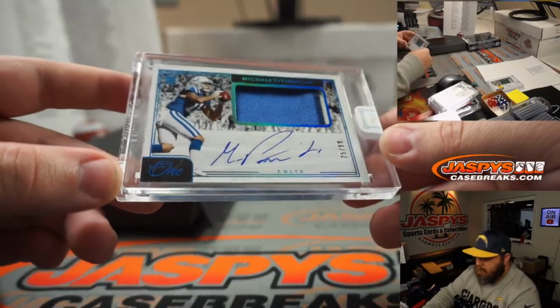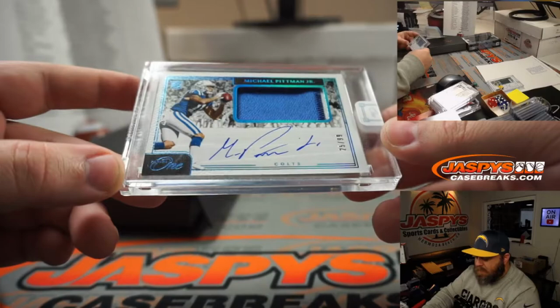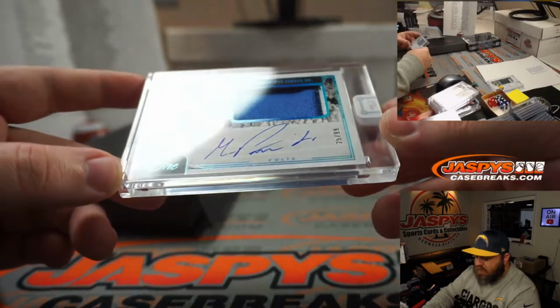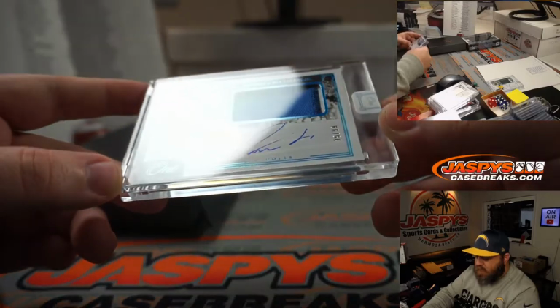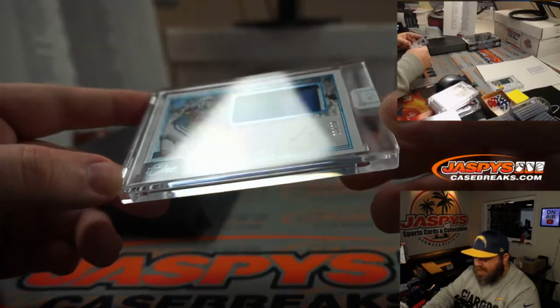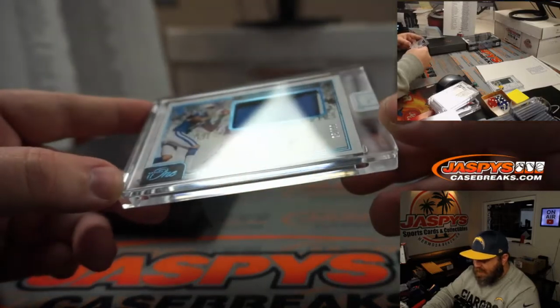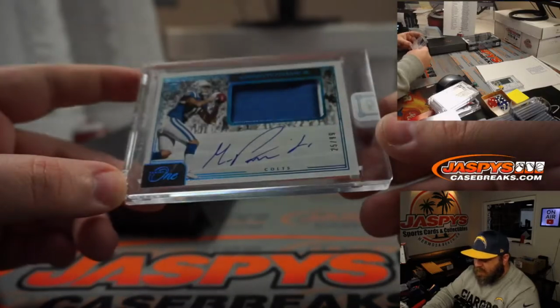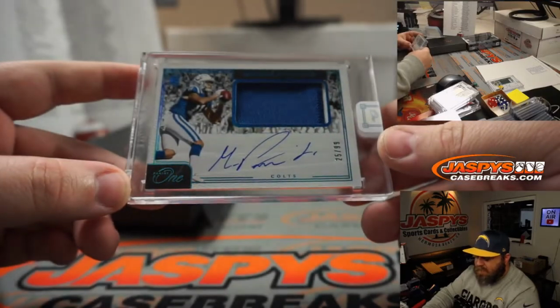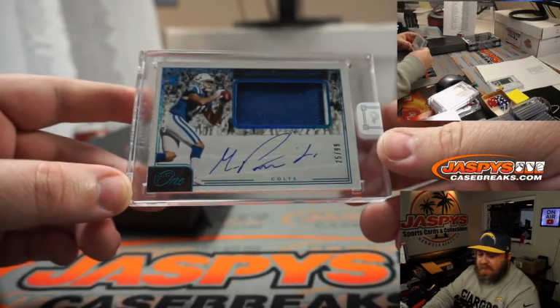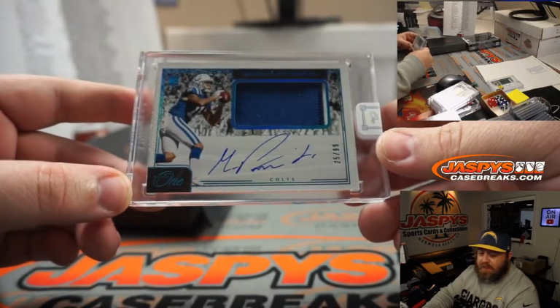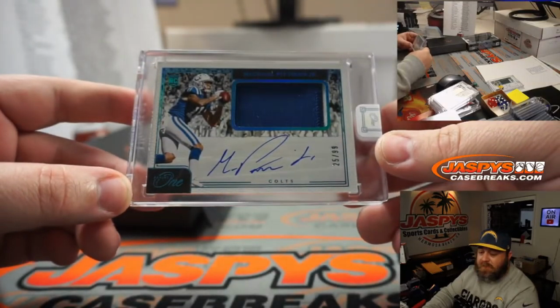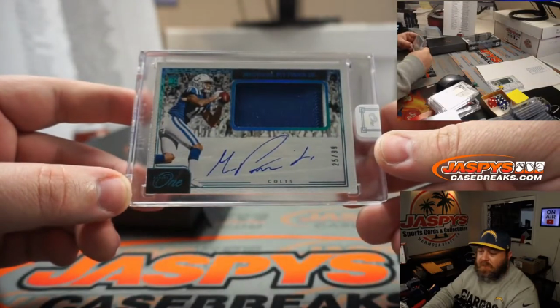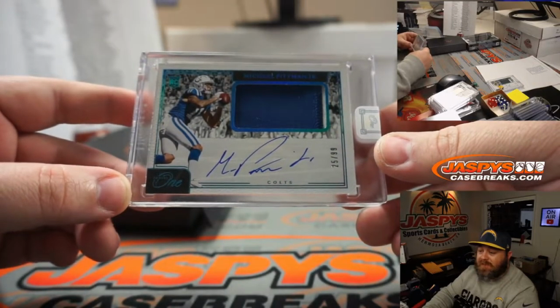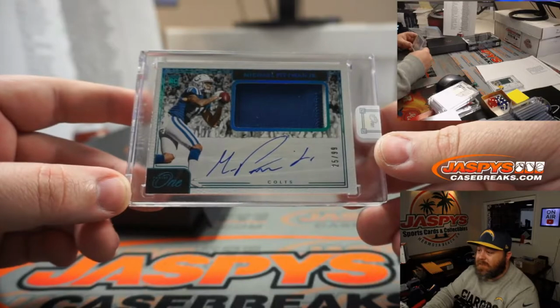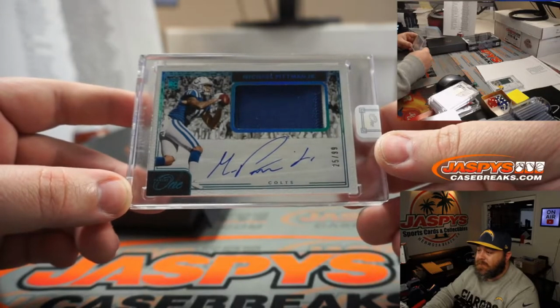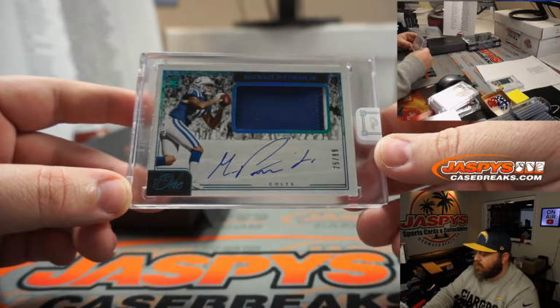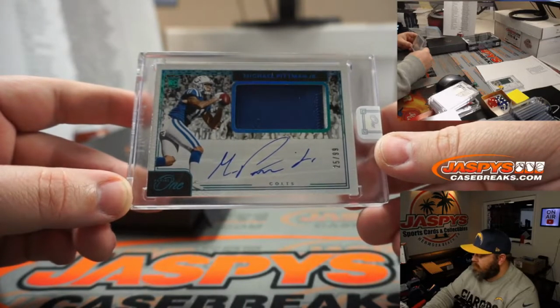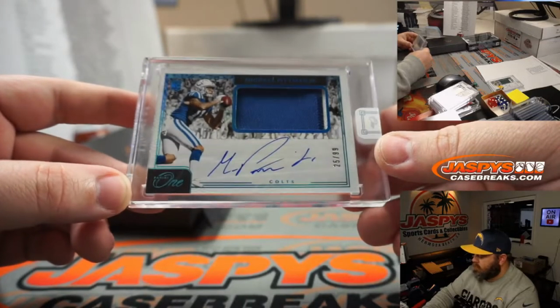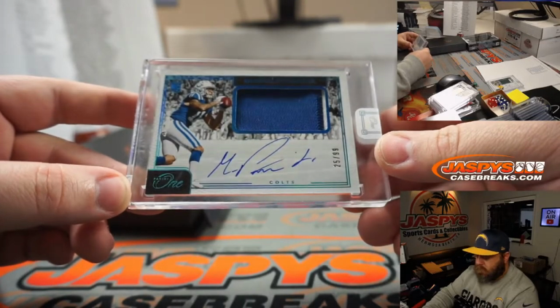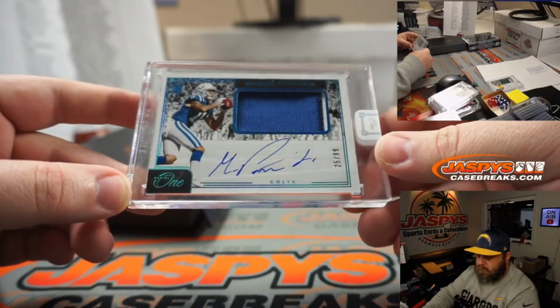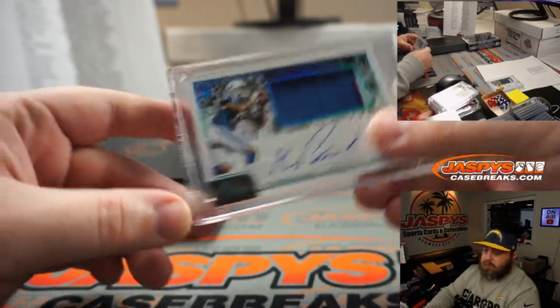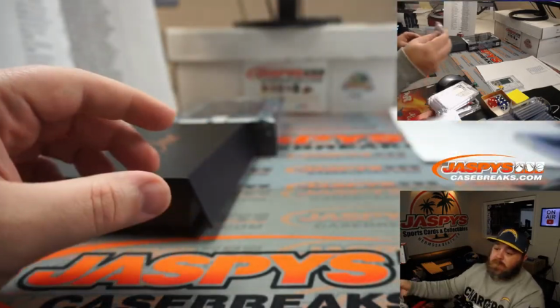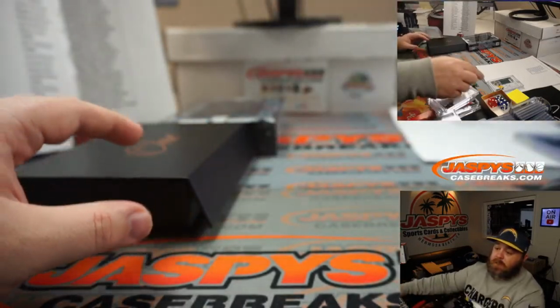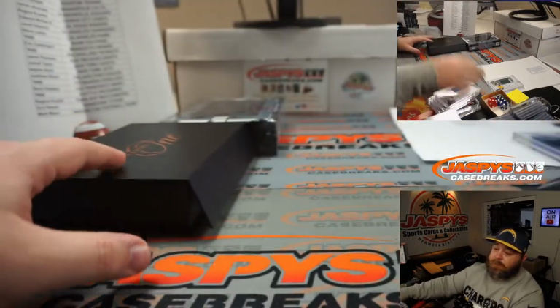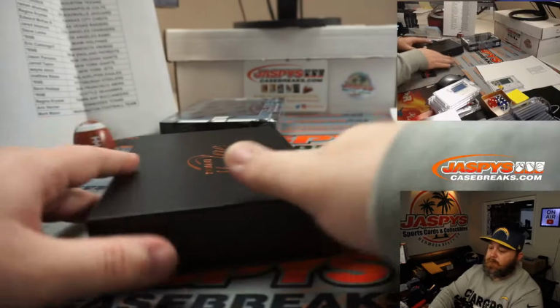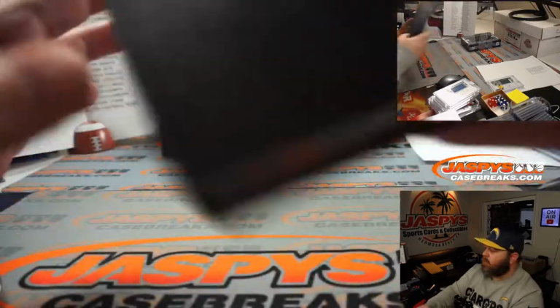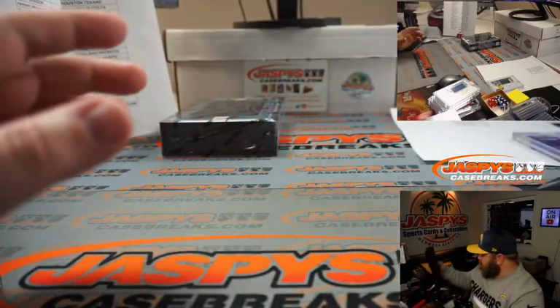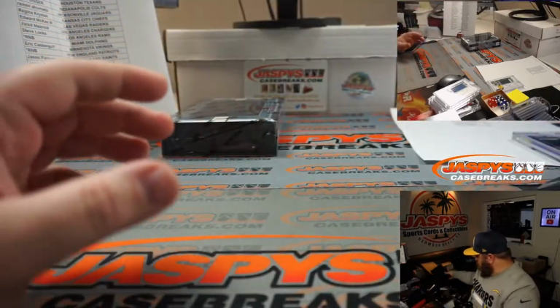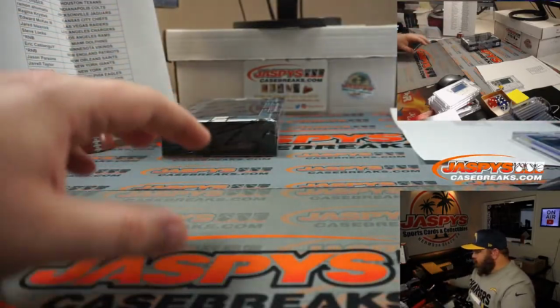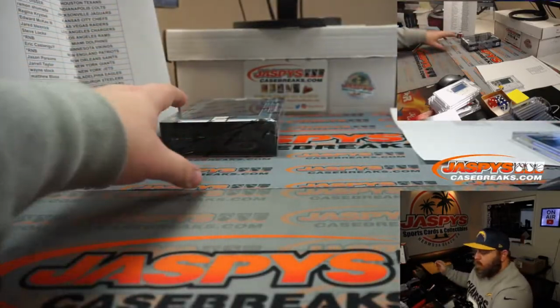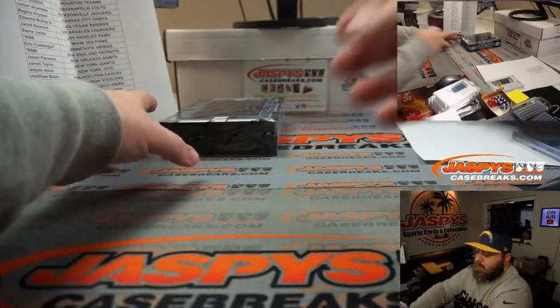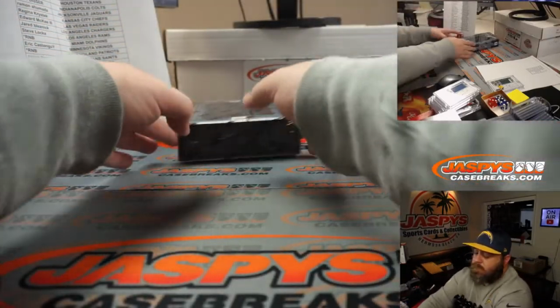Michael Pittman Jr. — patch and auto, 25 out of 99, for the Indianapolis Colts and Kurt Disser. There you go, congrats!